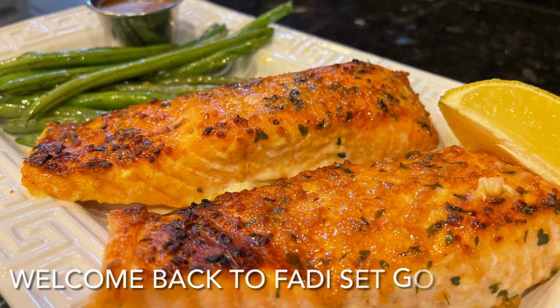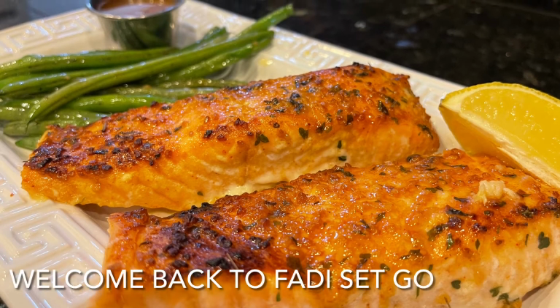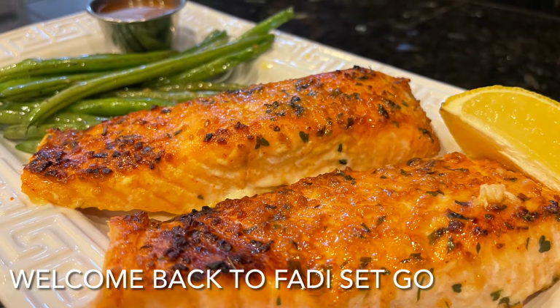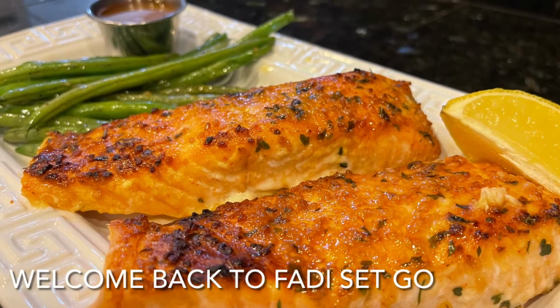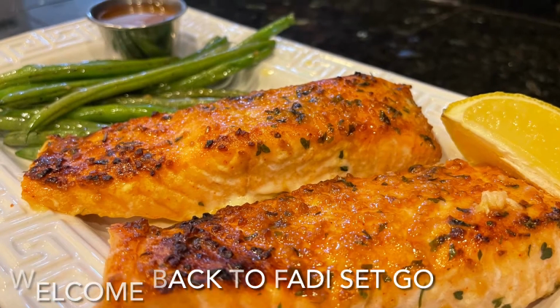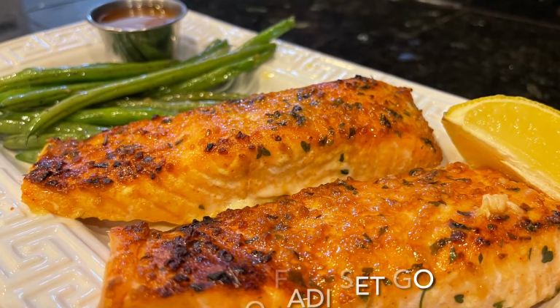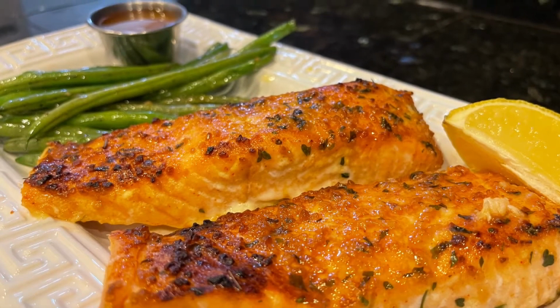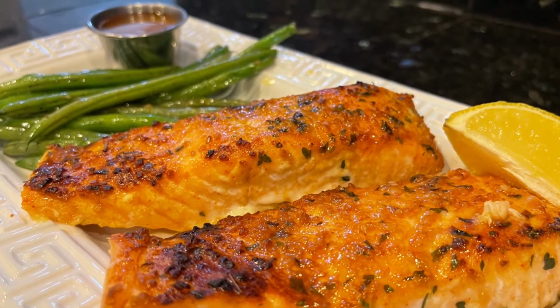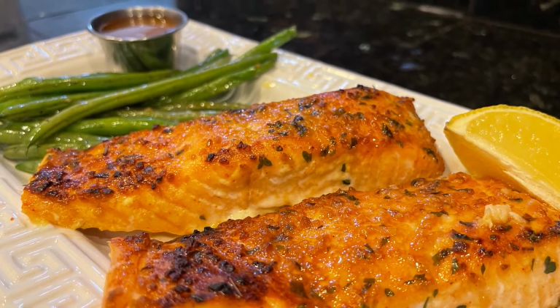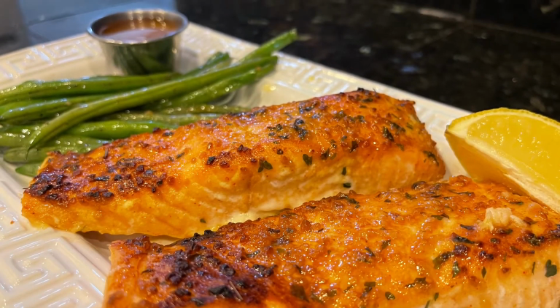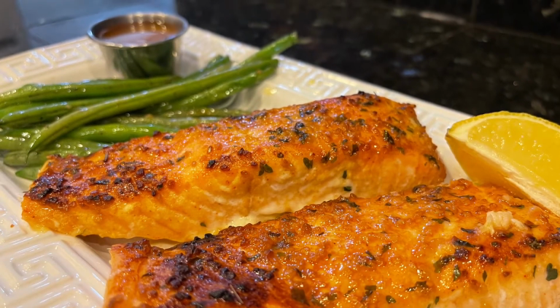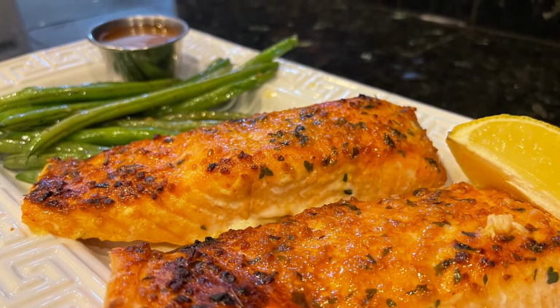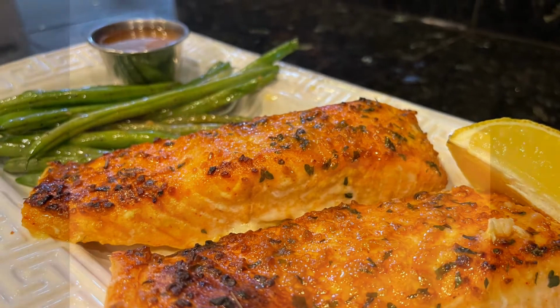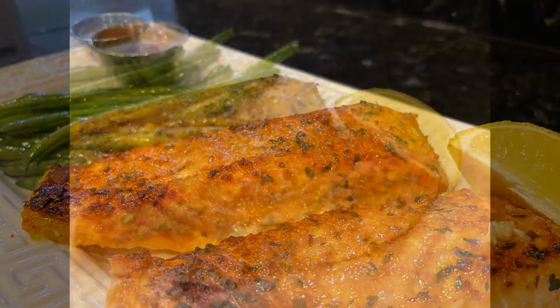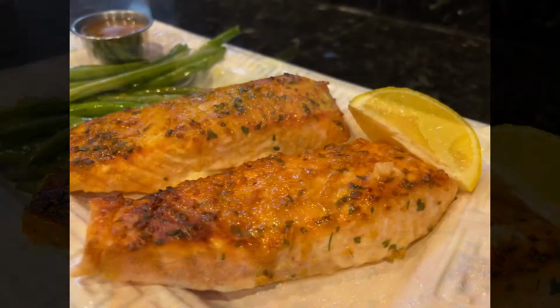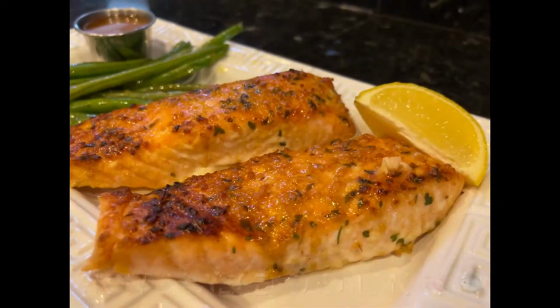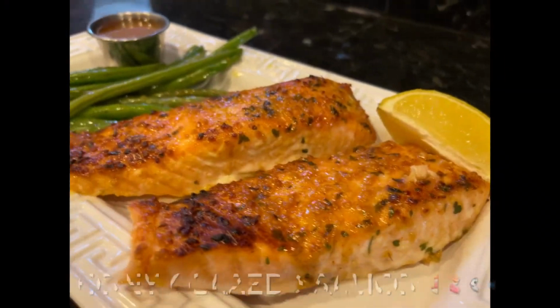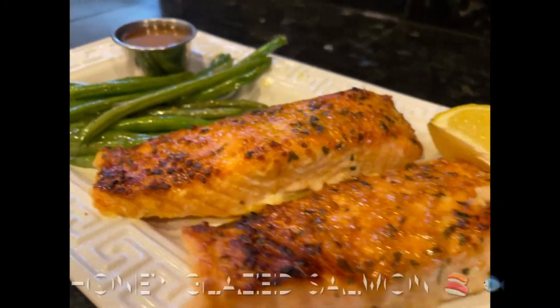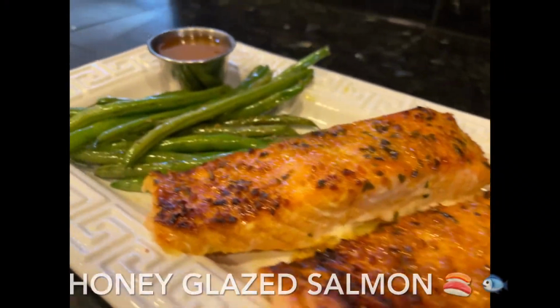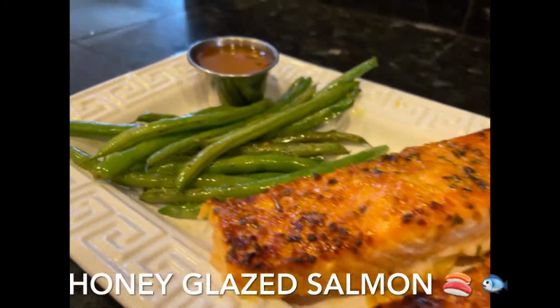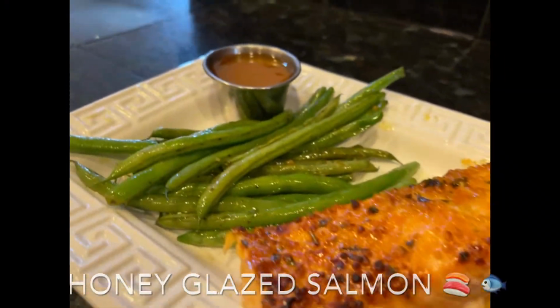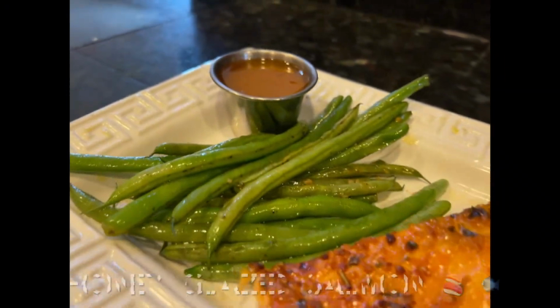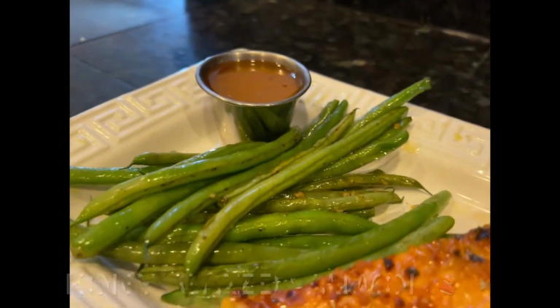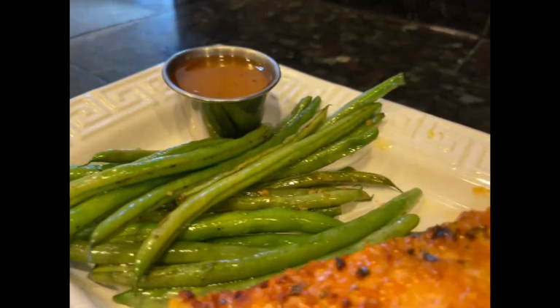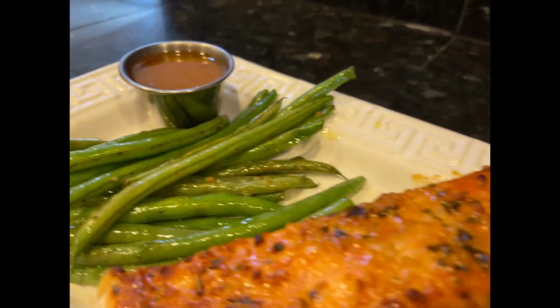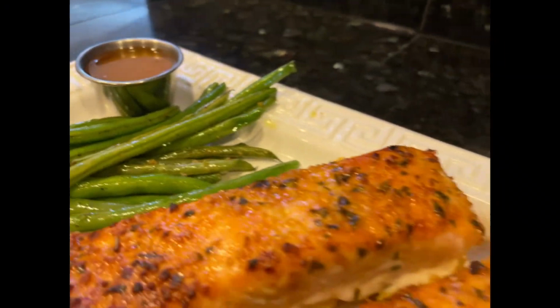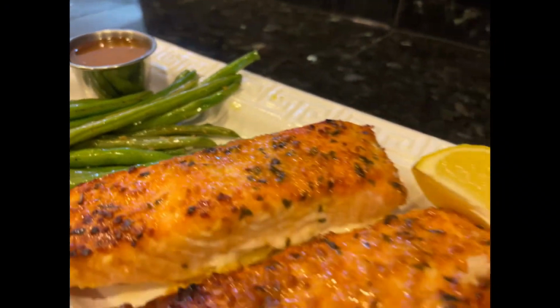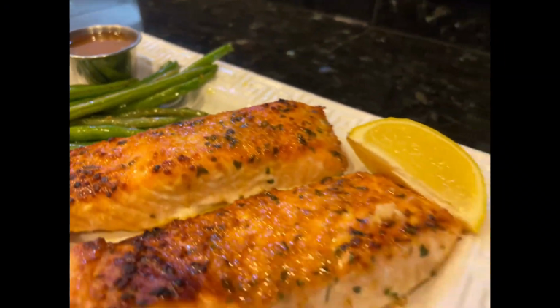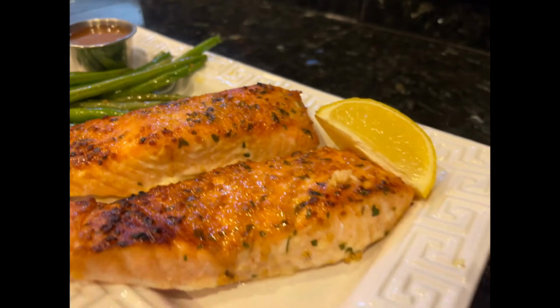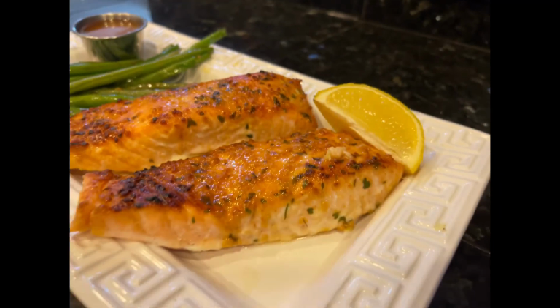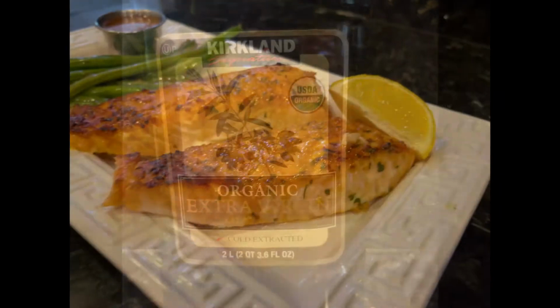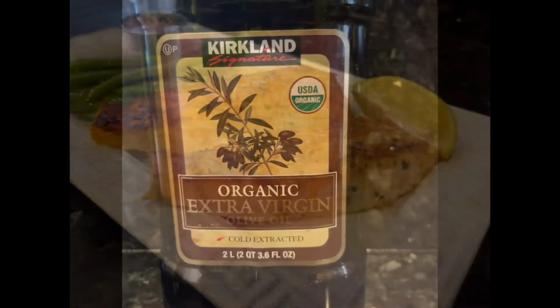Welcome back everybody, thanks for stopping by. Today I'm going to show you how to make one of my favorite dishes, which is my honey glazed salmon. It's super easy to make and very affordable.